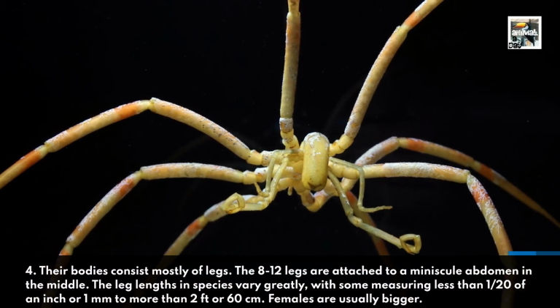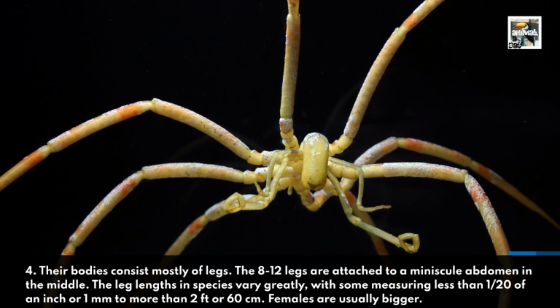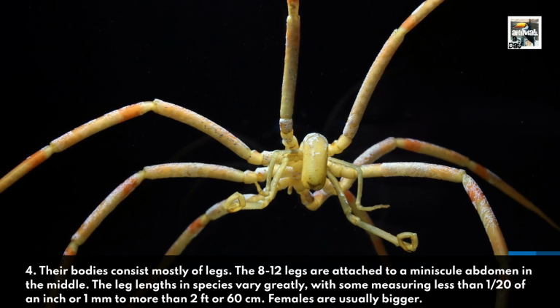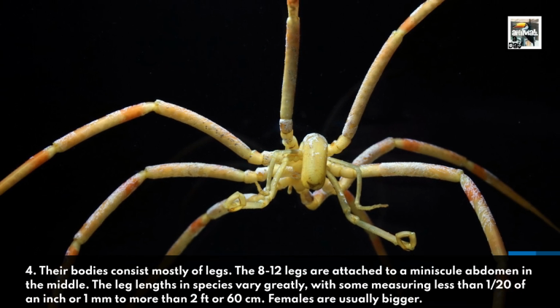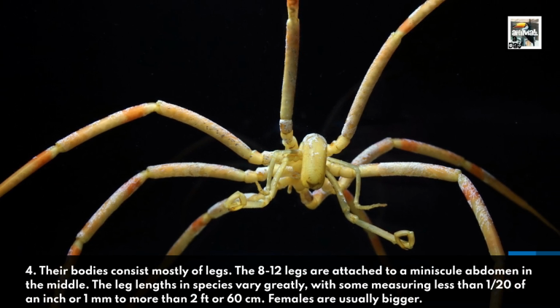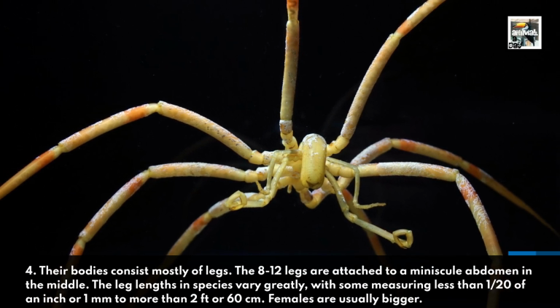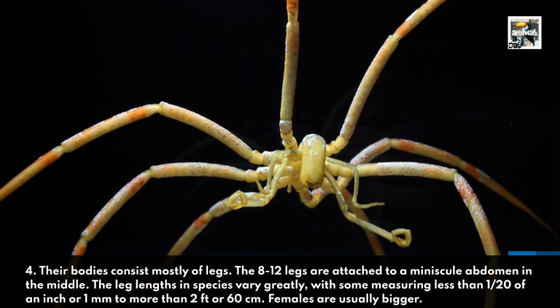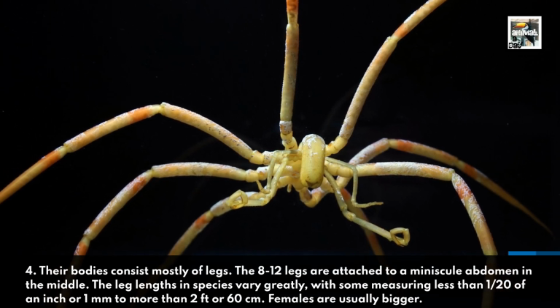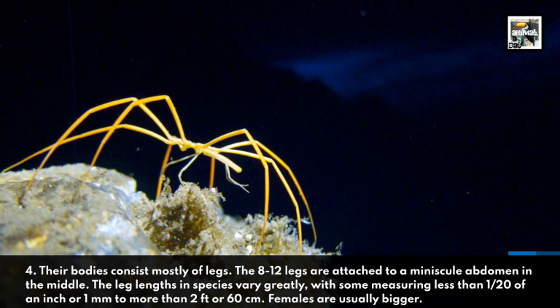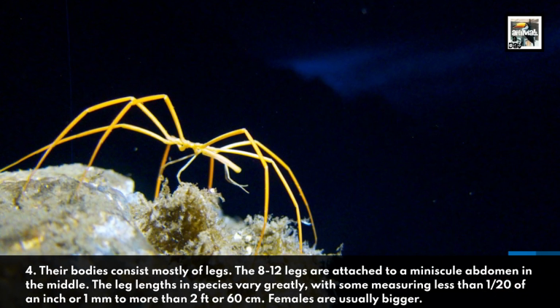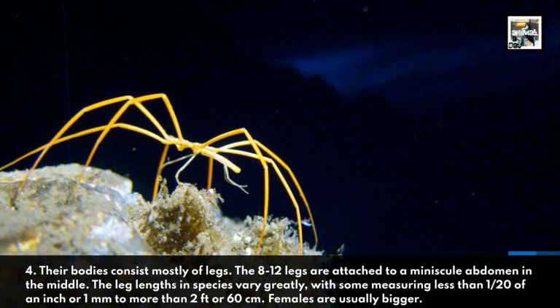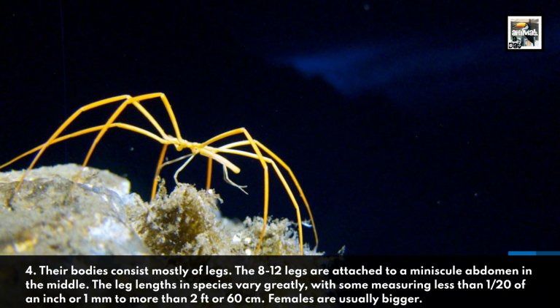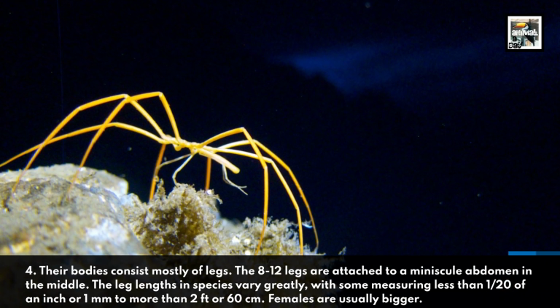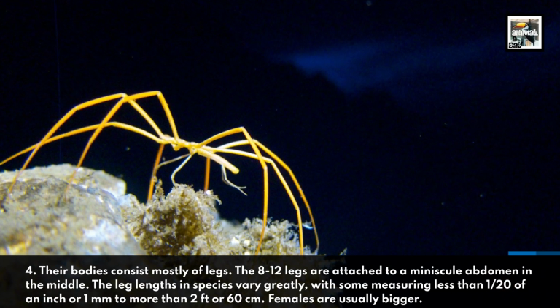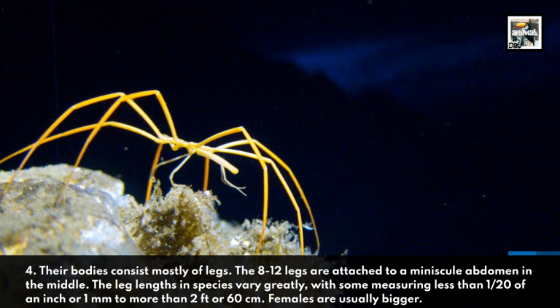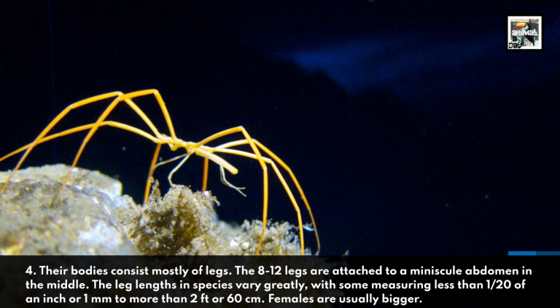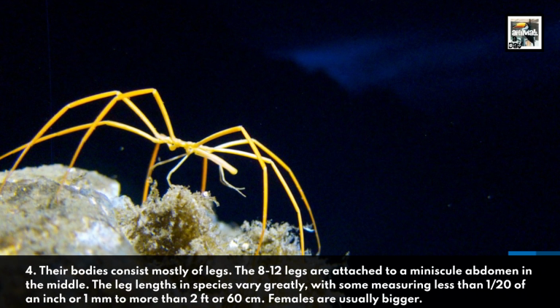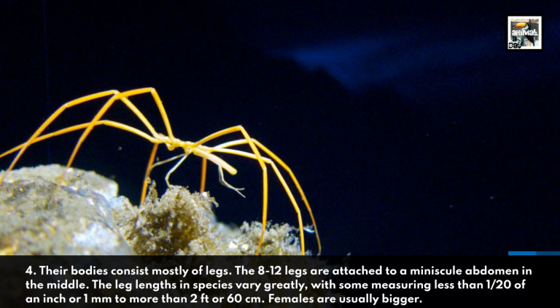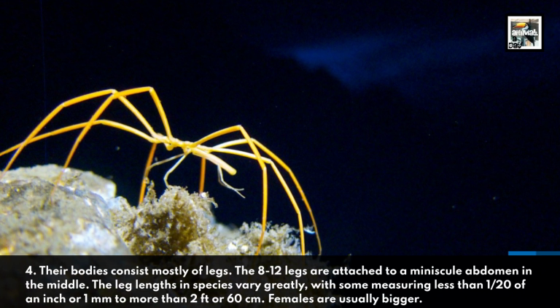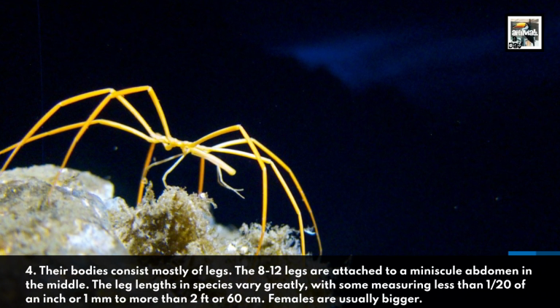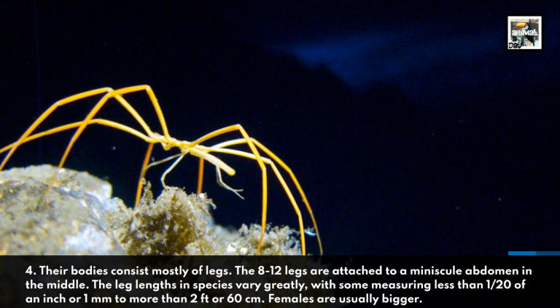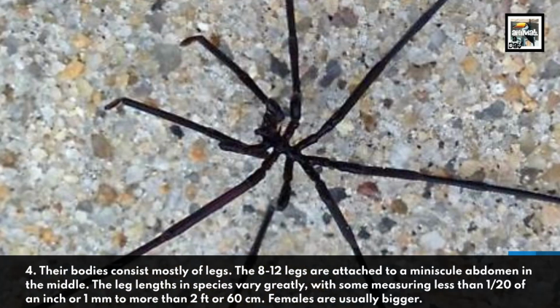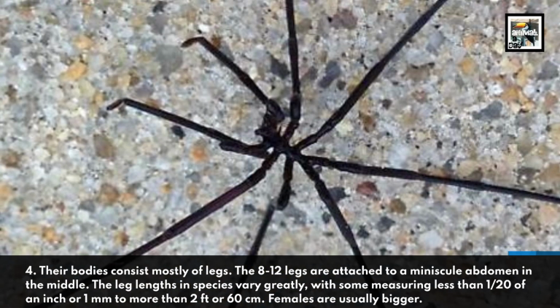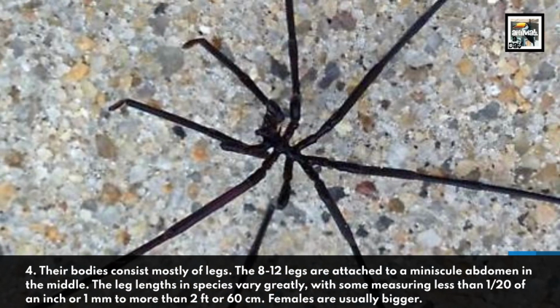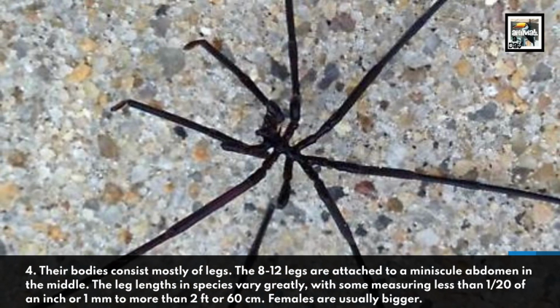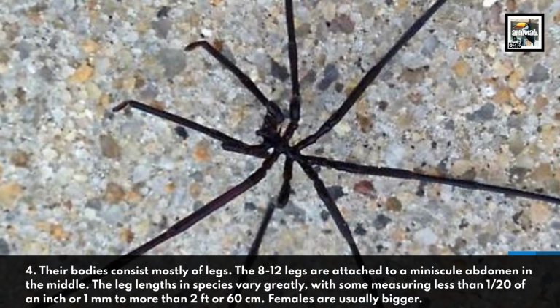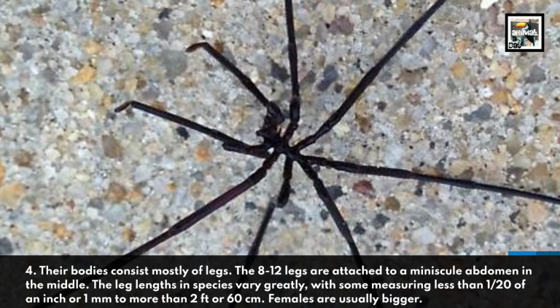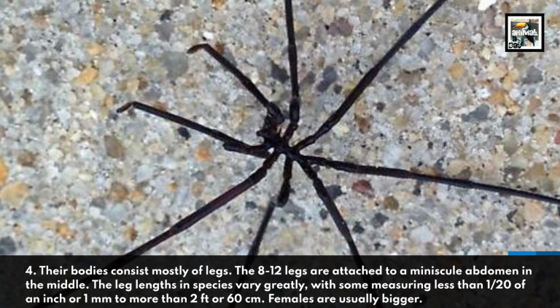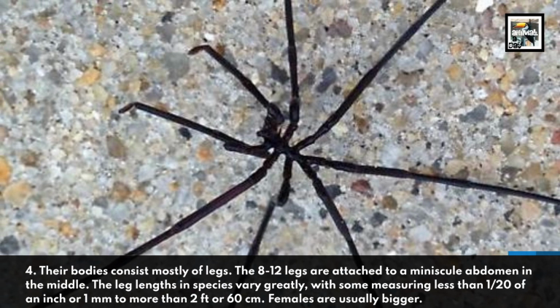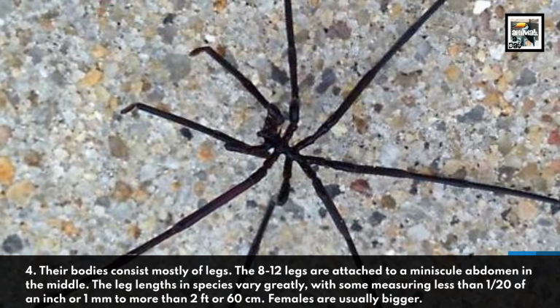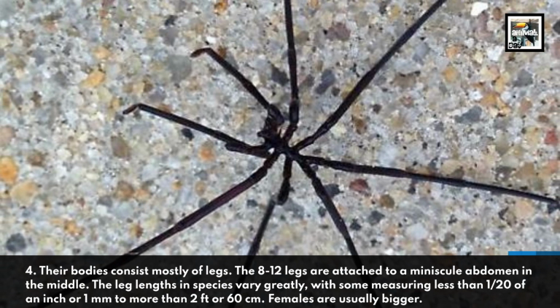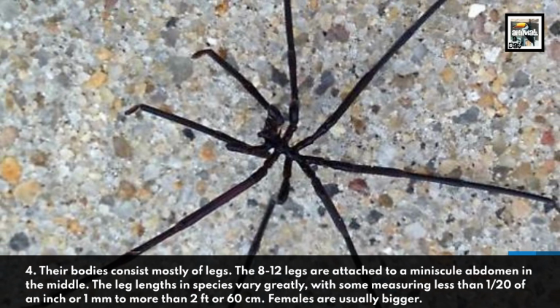The leg lengths and species vary greatly, with some measuring less than 1/20th of an inch or 1 millimeter, to more than 2 feet or 60 centimeters. Females are usually bigger.